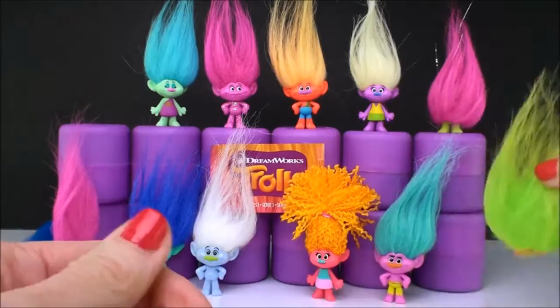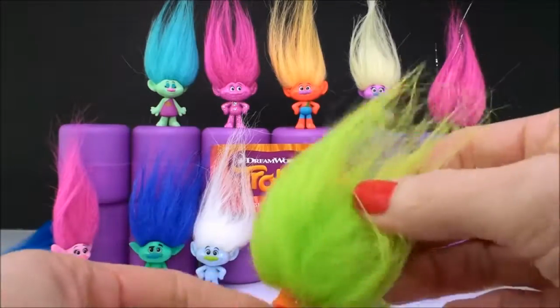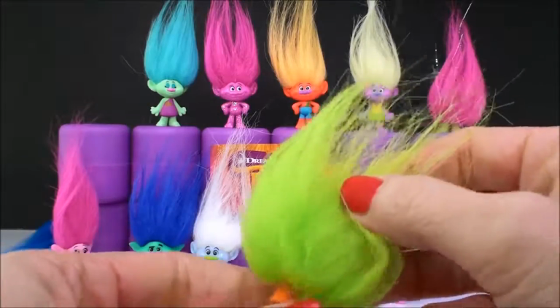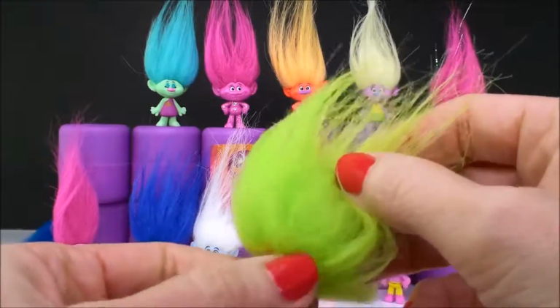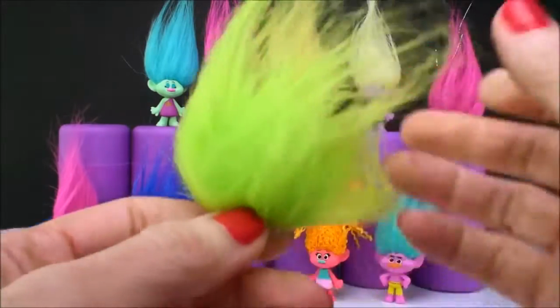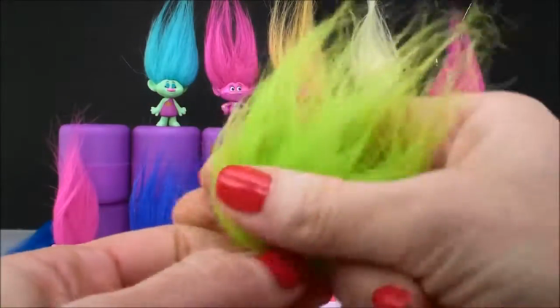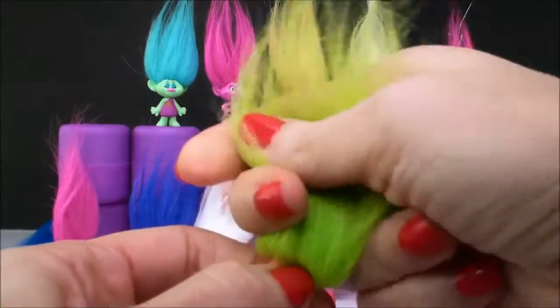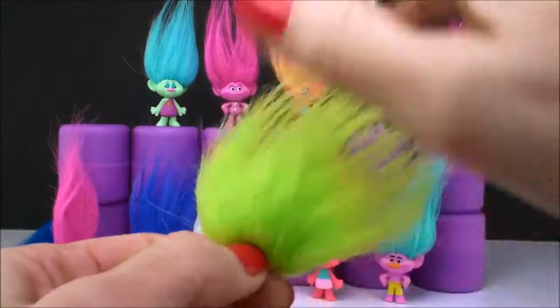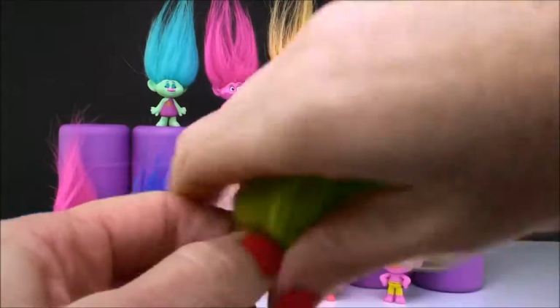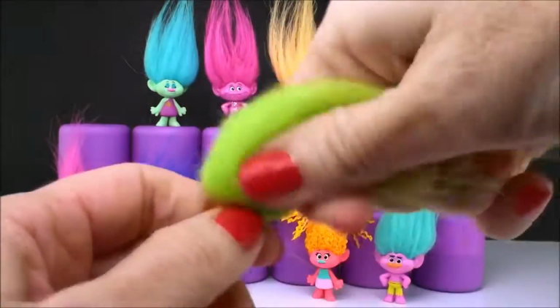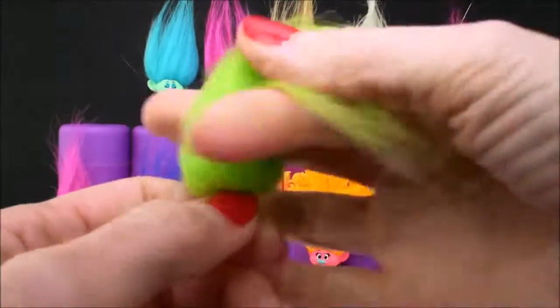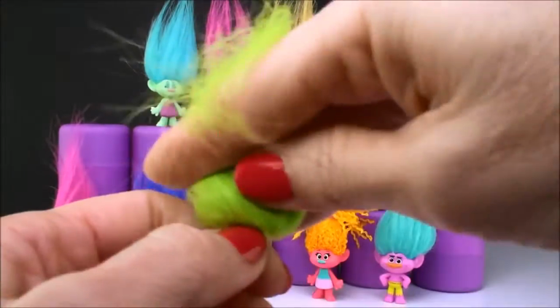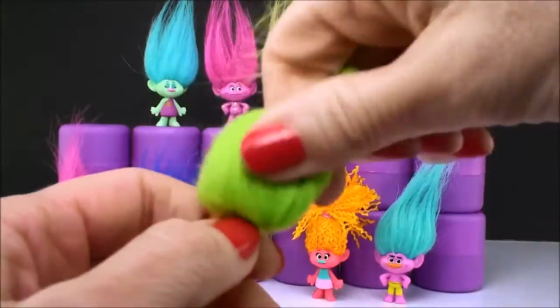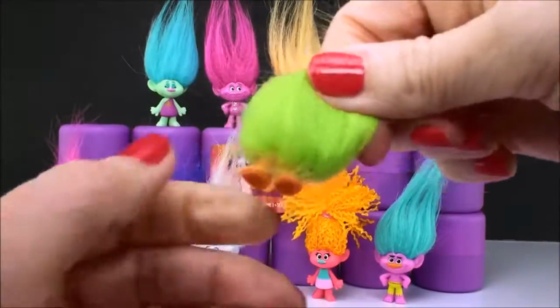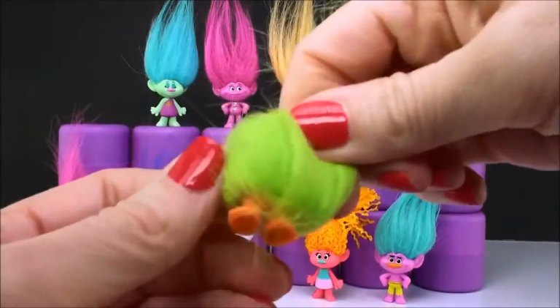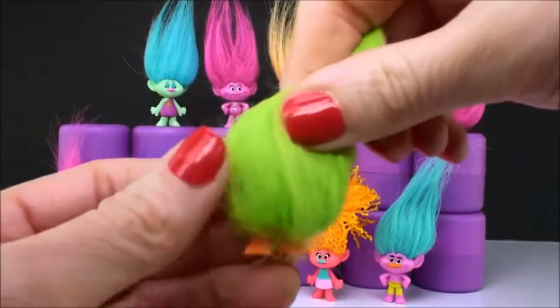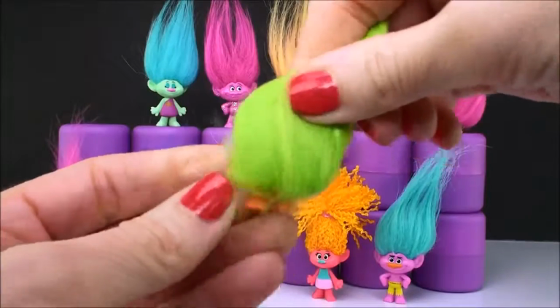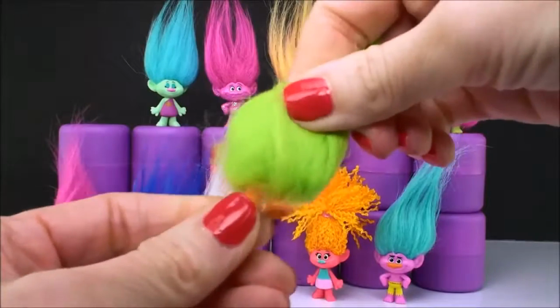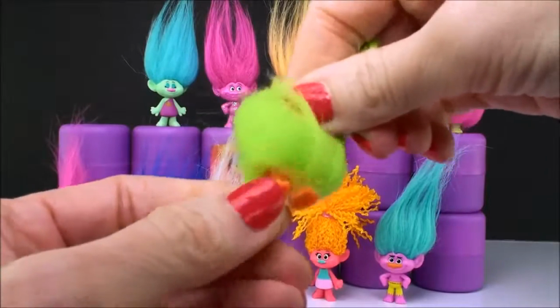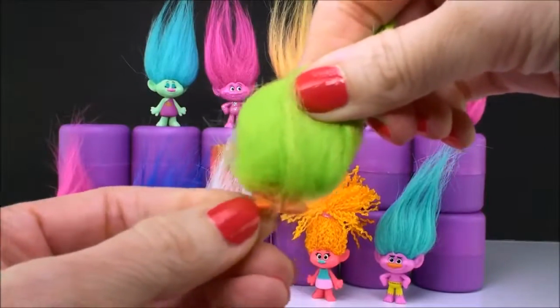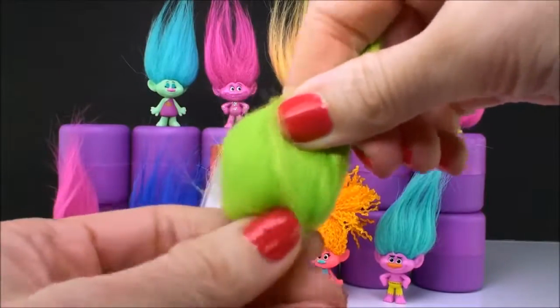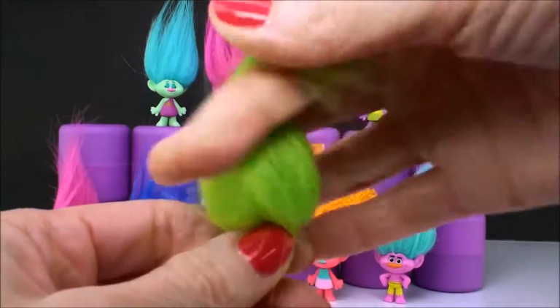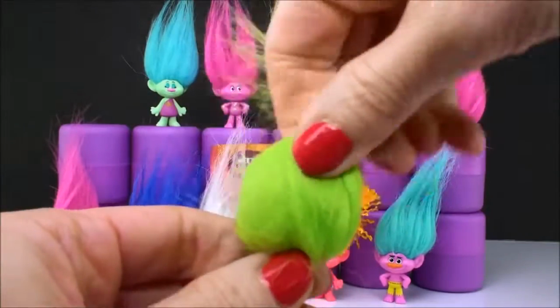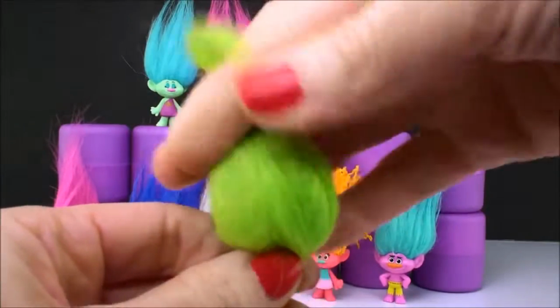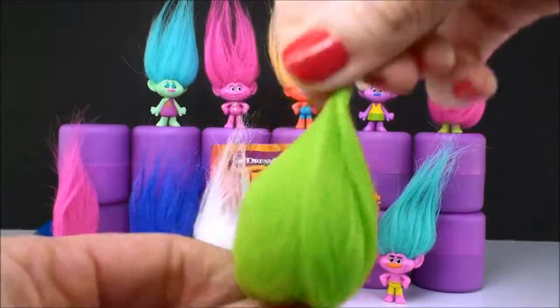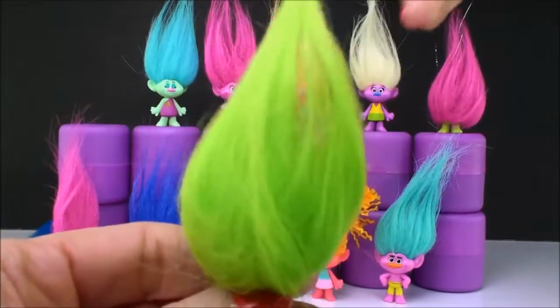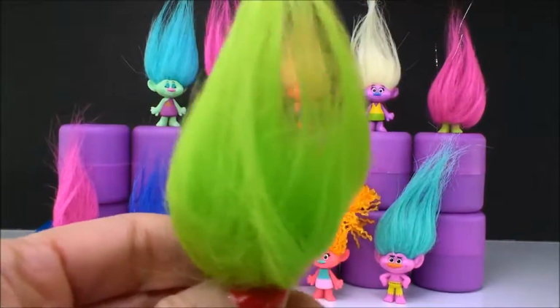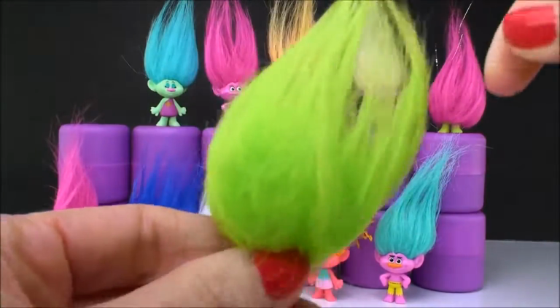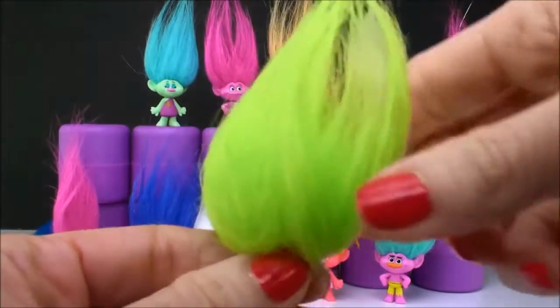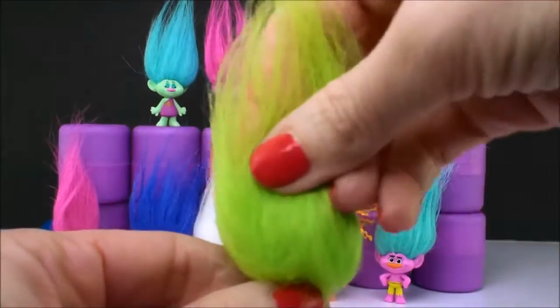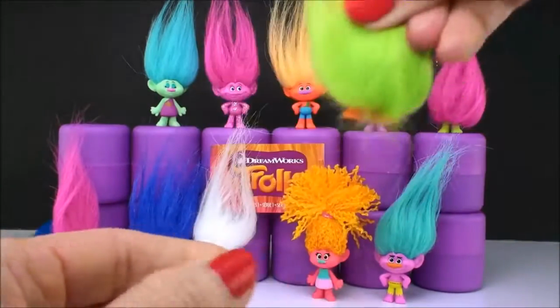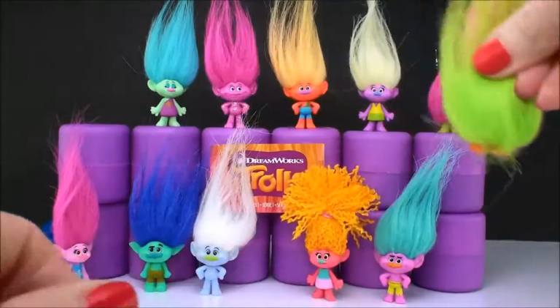Now this little fuzzy guy is Fuzzbert. We all know who he is — he has no face or body. He just has these little legs and all of this awesome green troll hair.